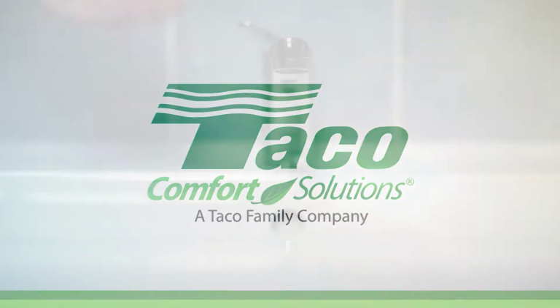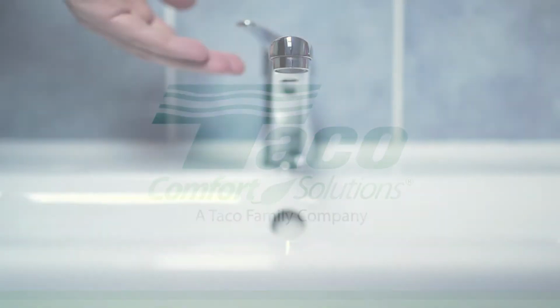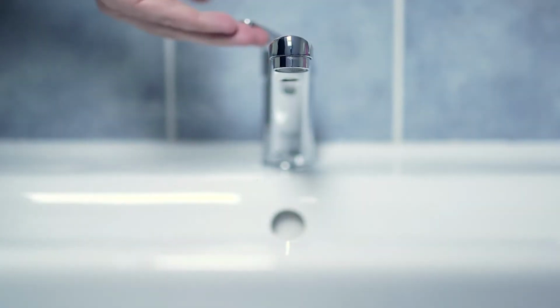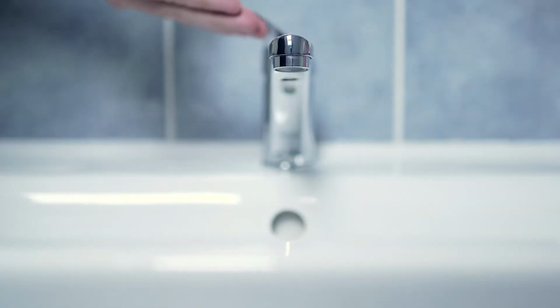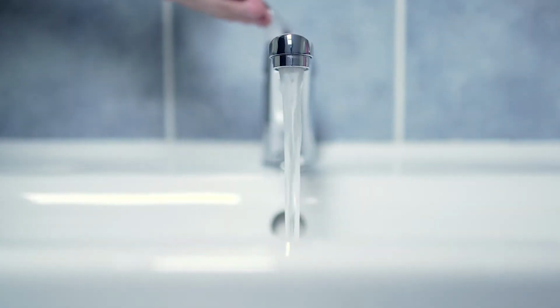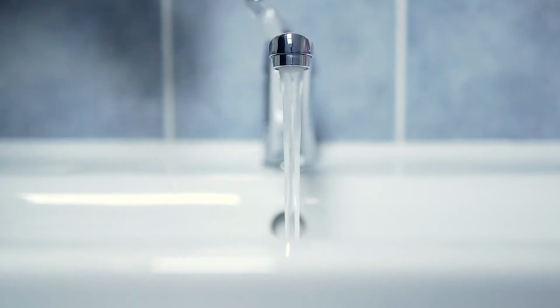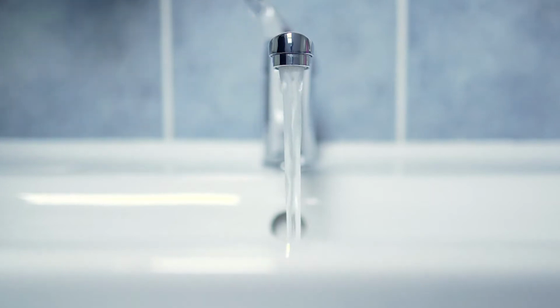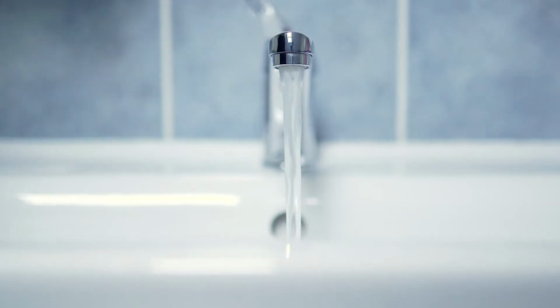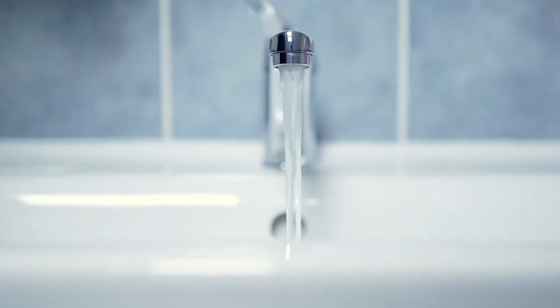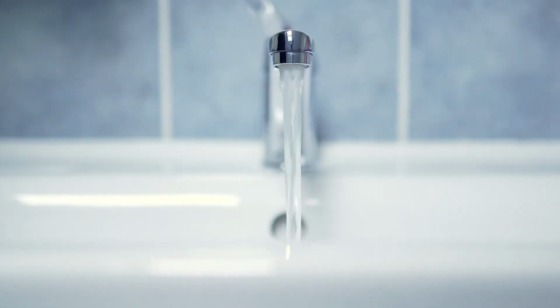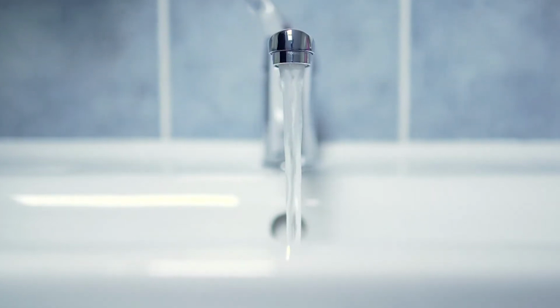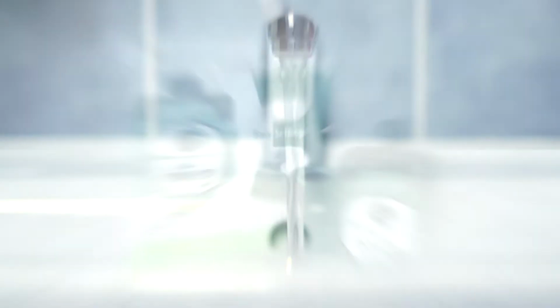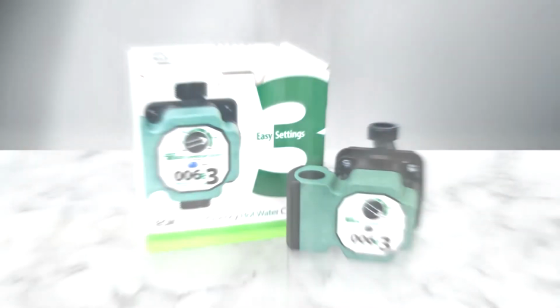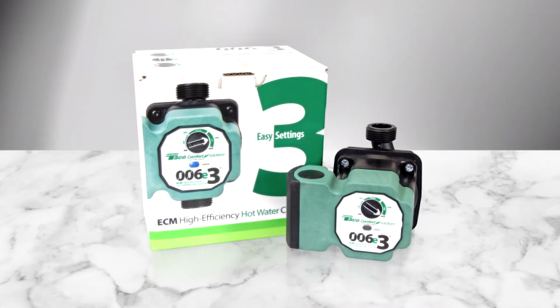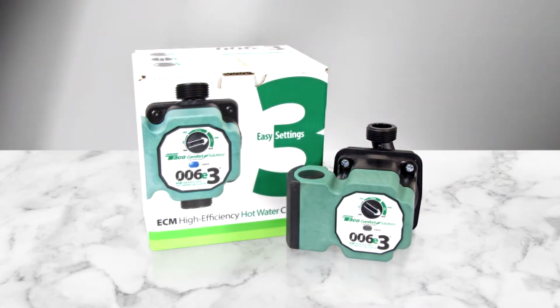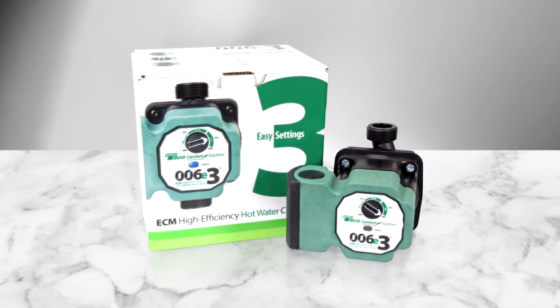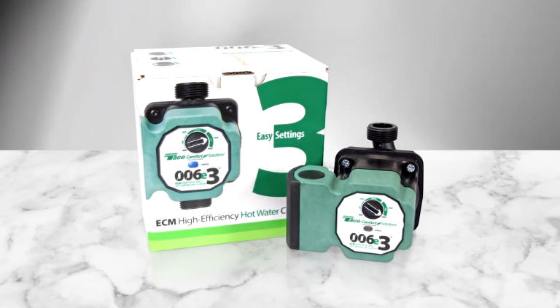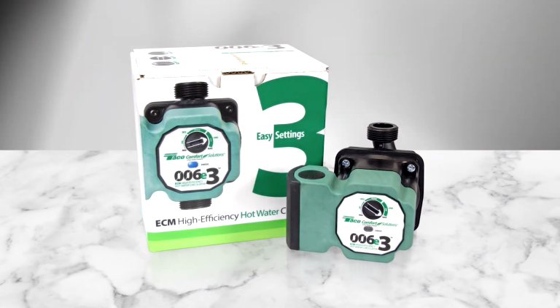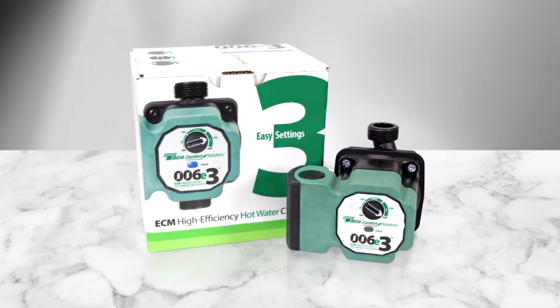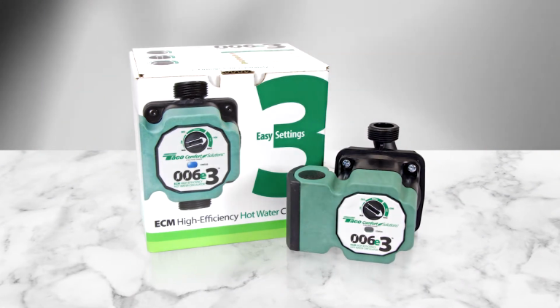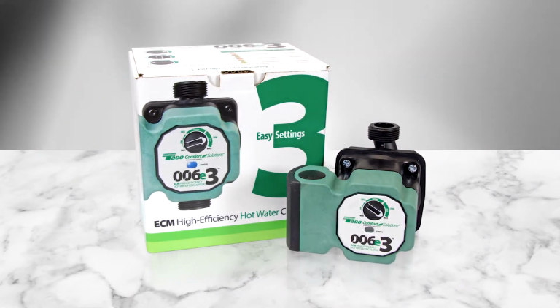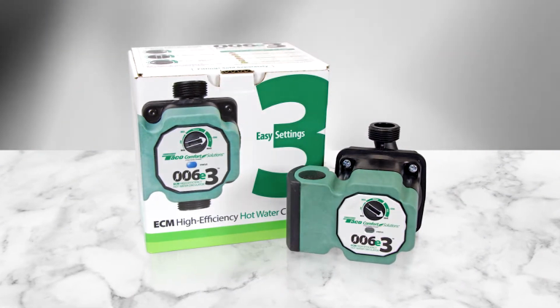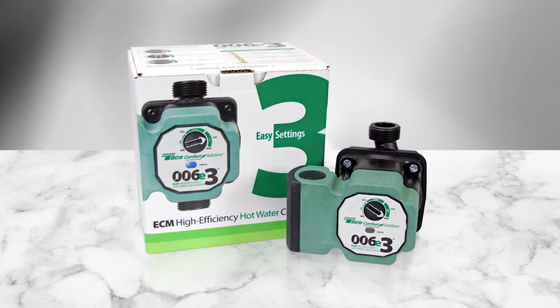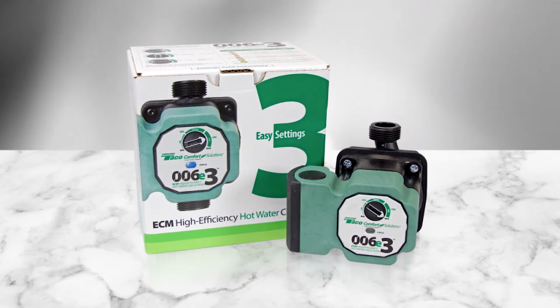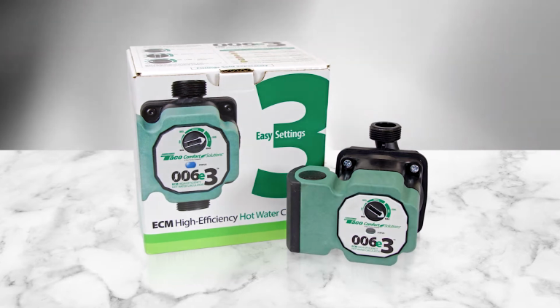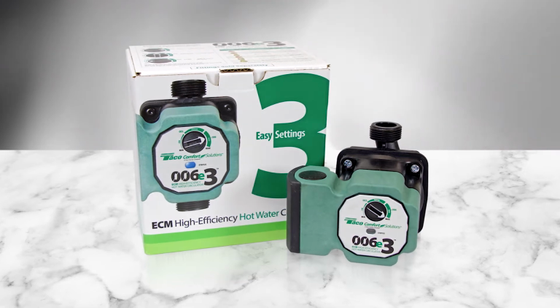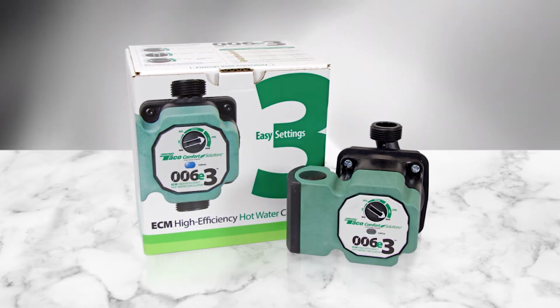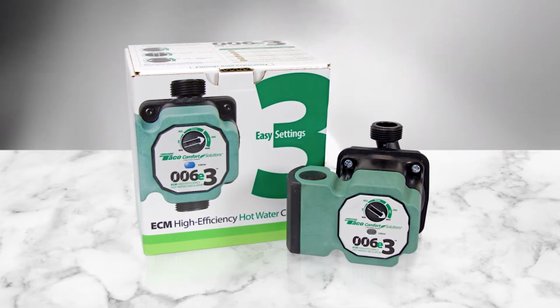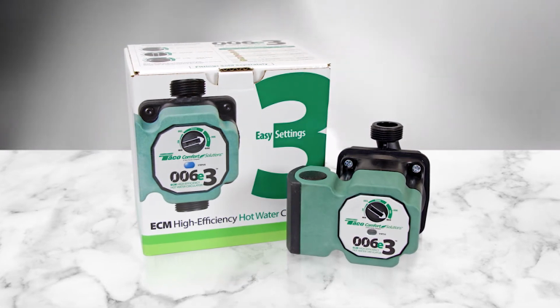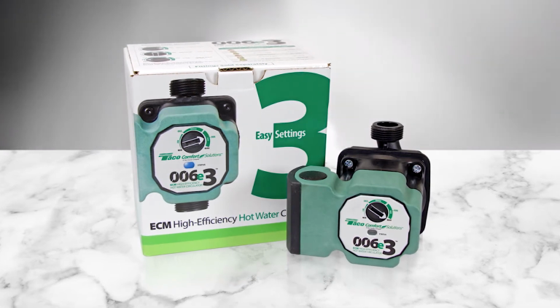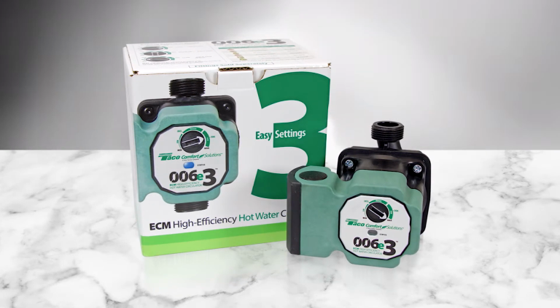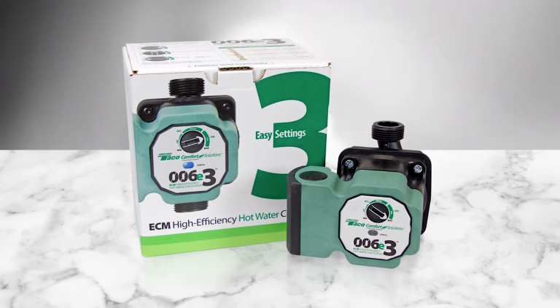If energy-efficient comfort is in your game plan, install a 006E3 ECM high-efficiency hot water circulator from Tayco Comfort Solutions.